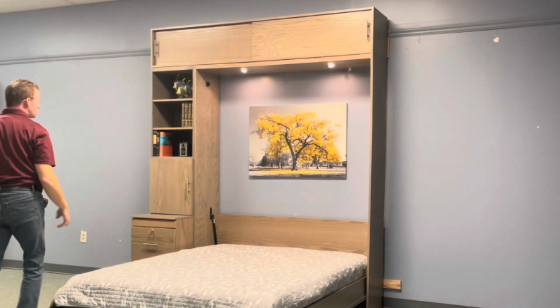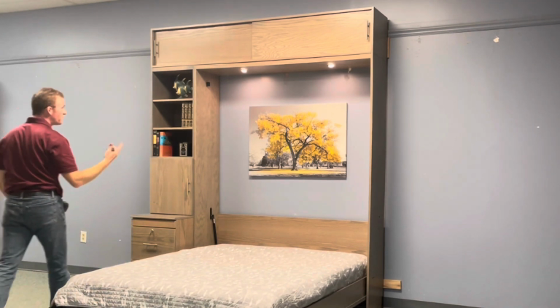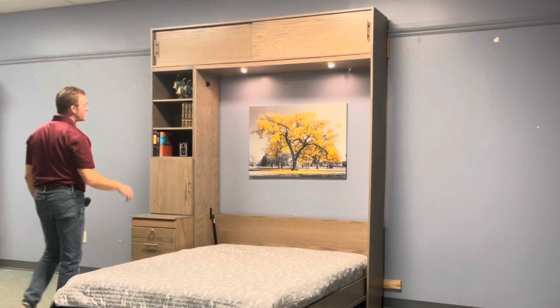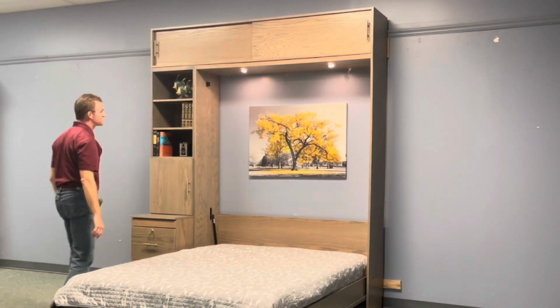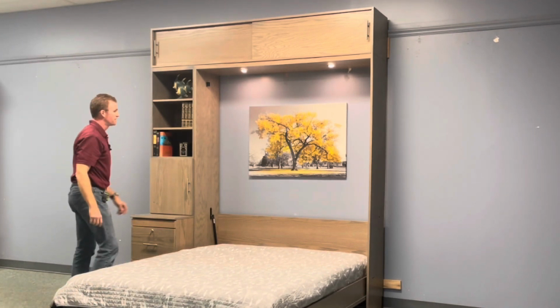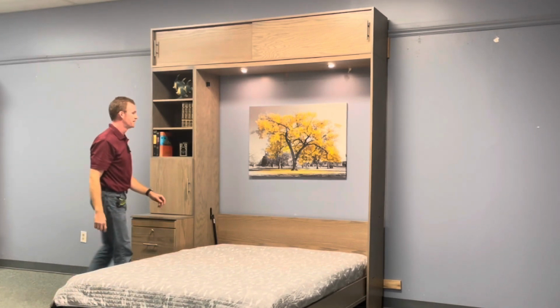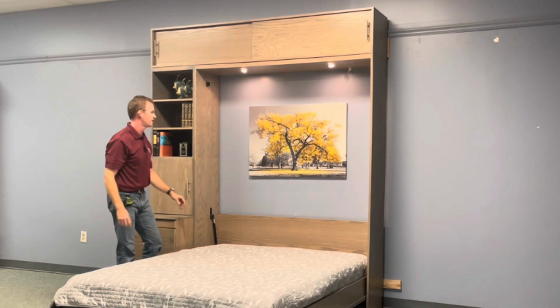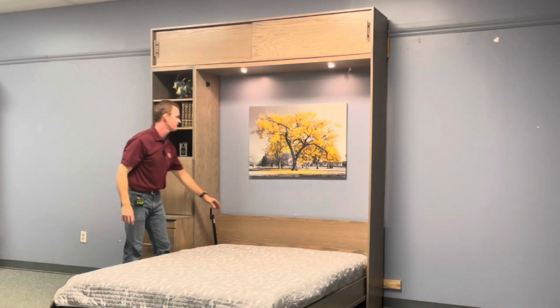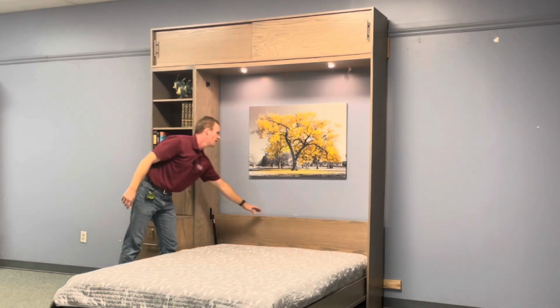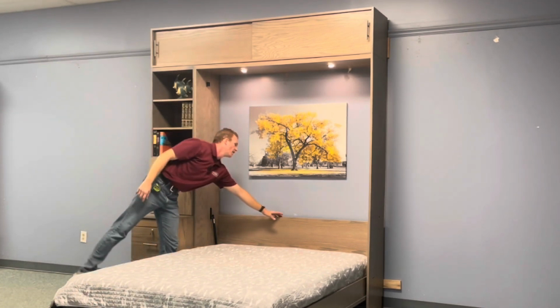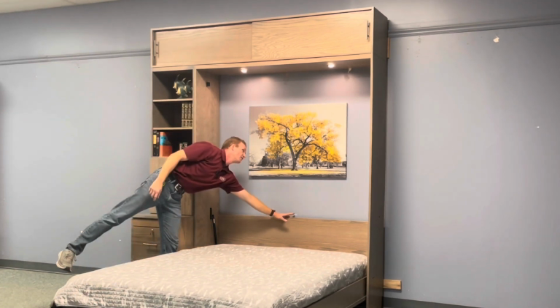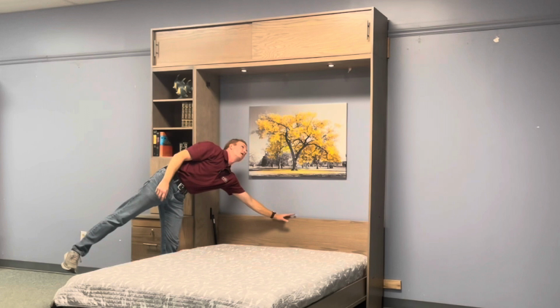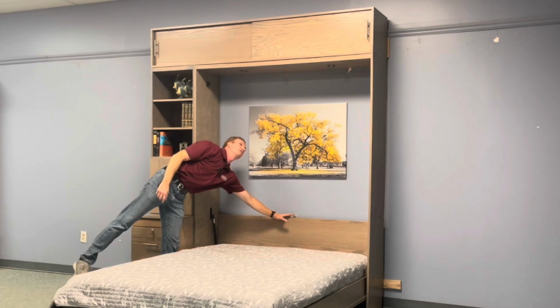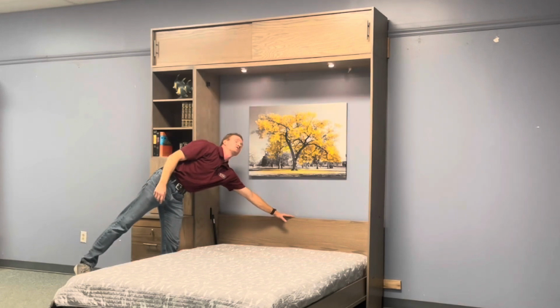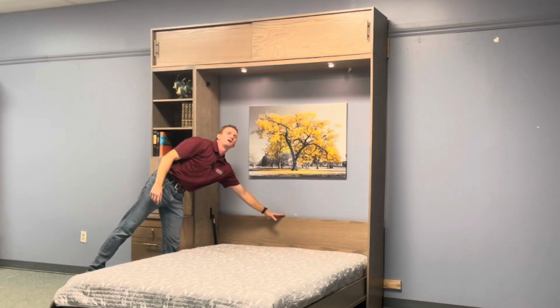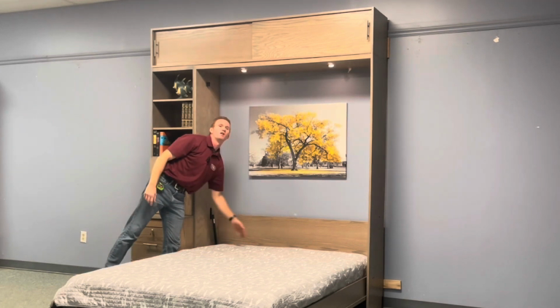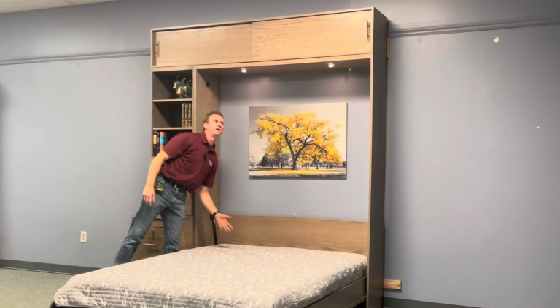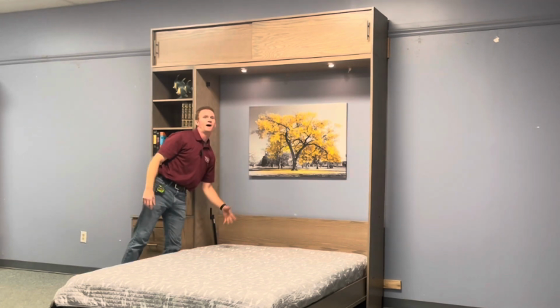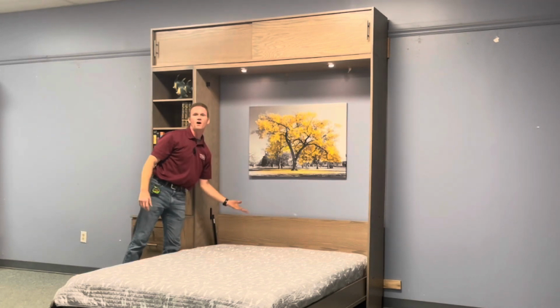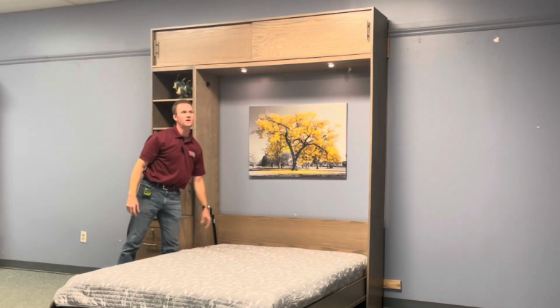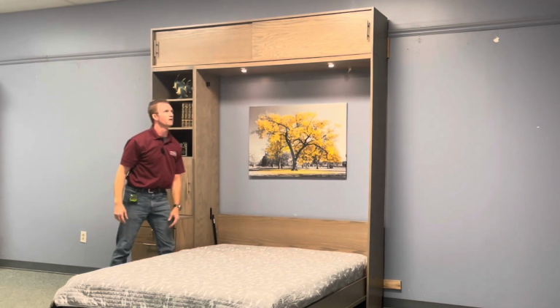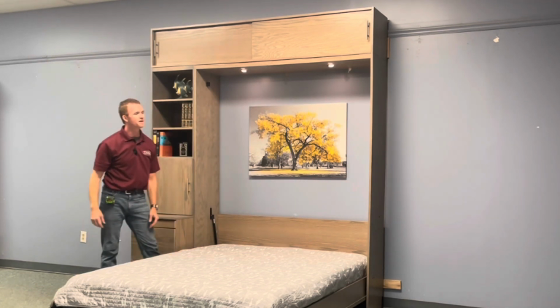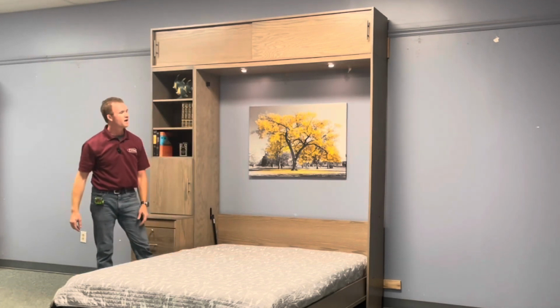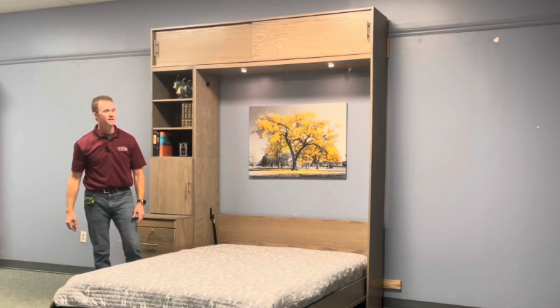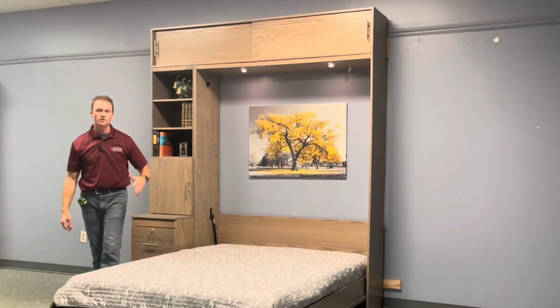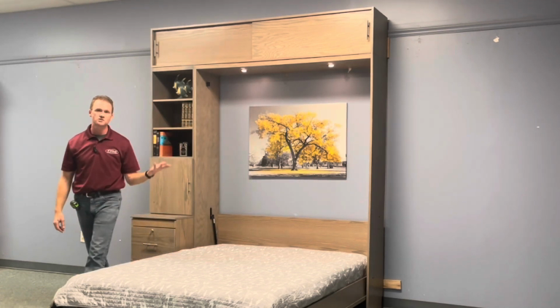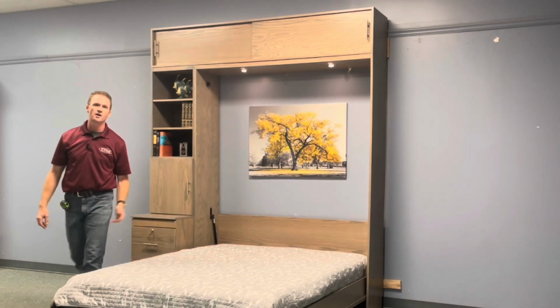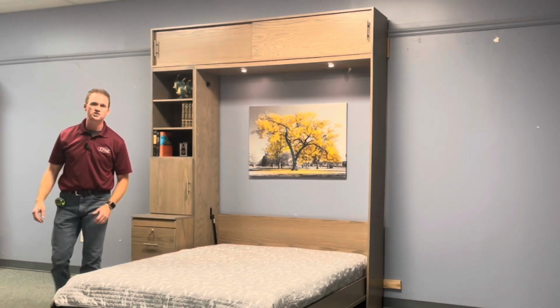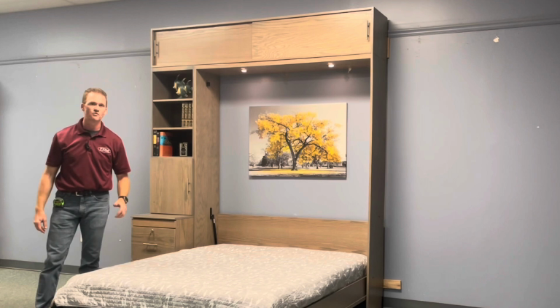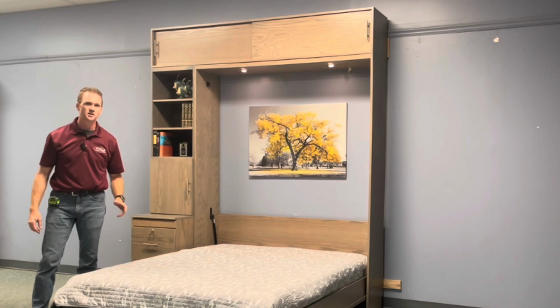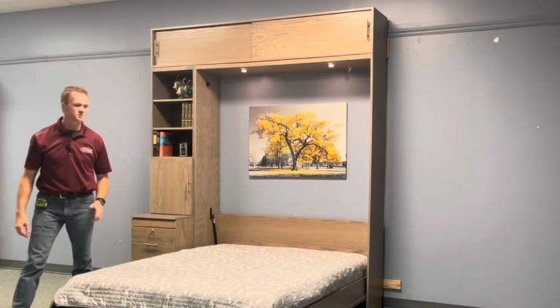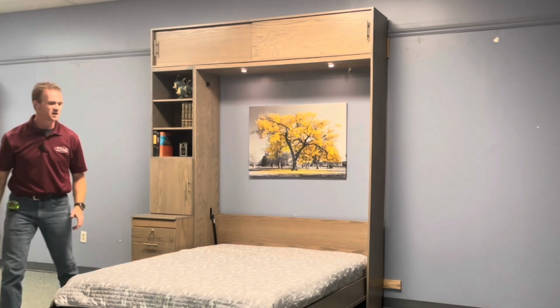We put LED lights inside here. We have a touch sensor so you have low, medium, high, and then off again on the lights.